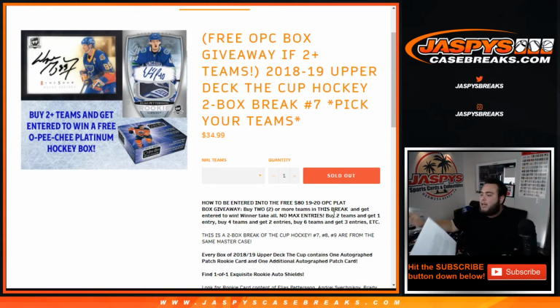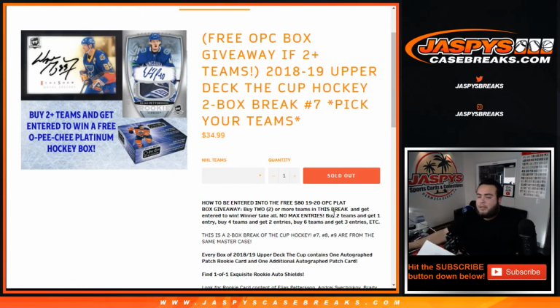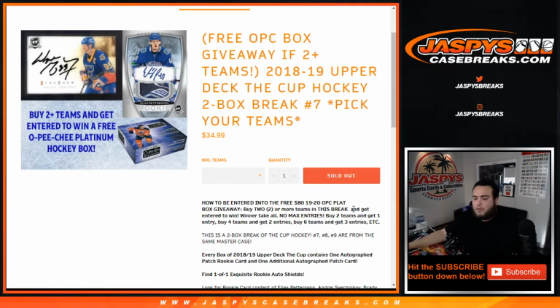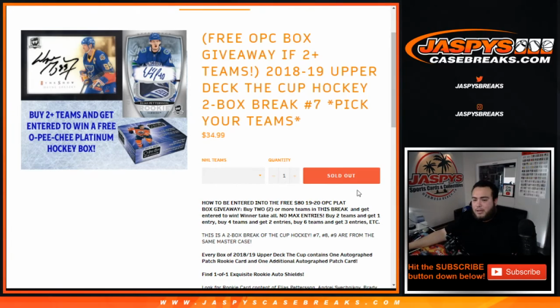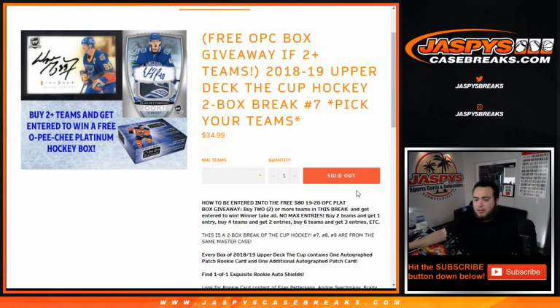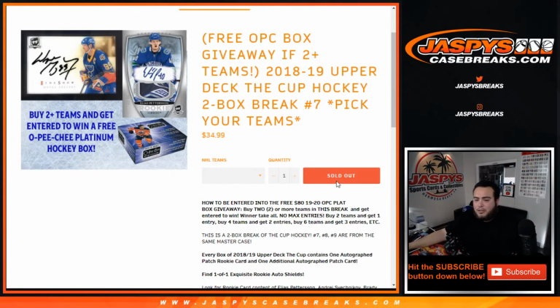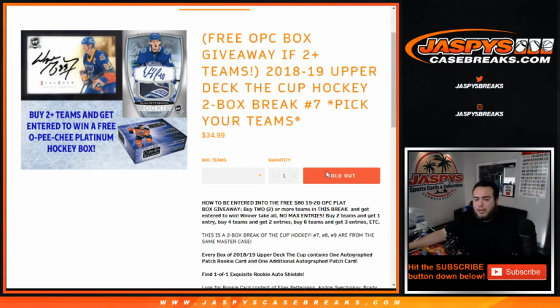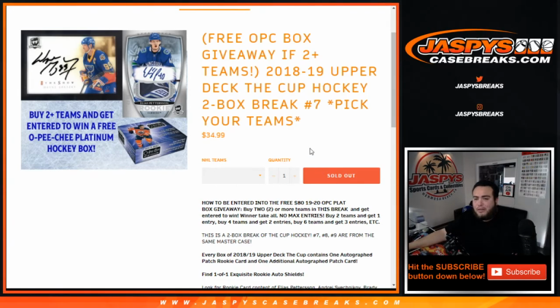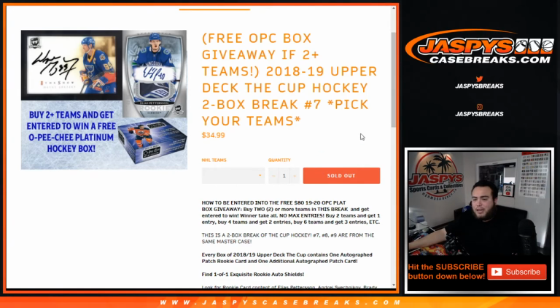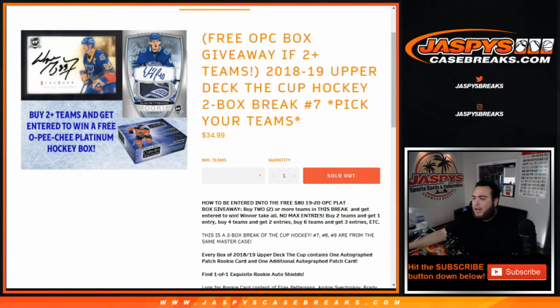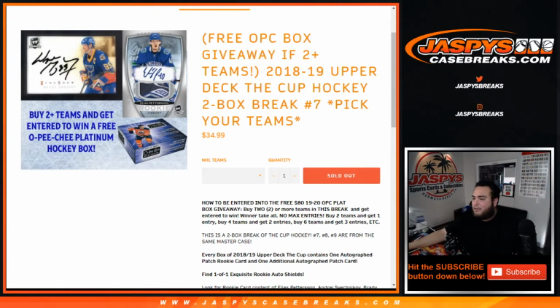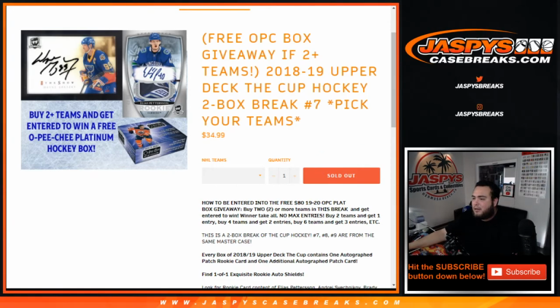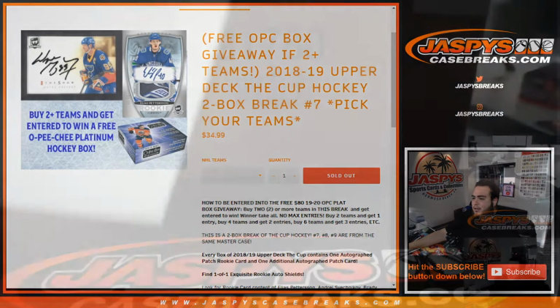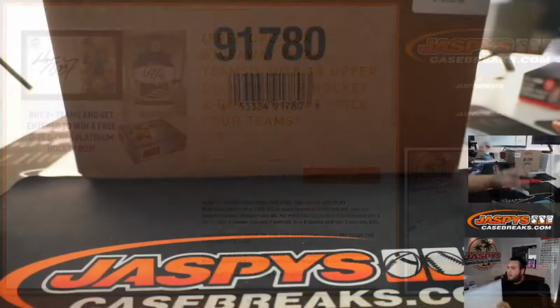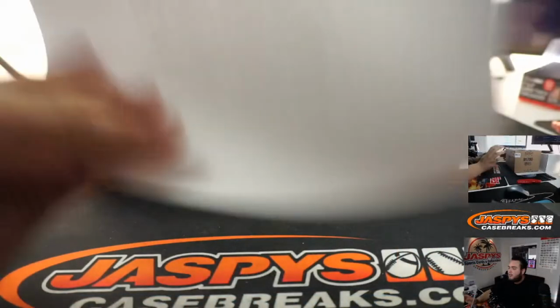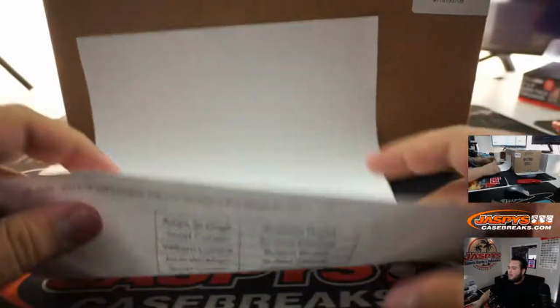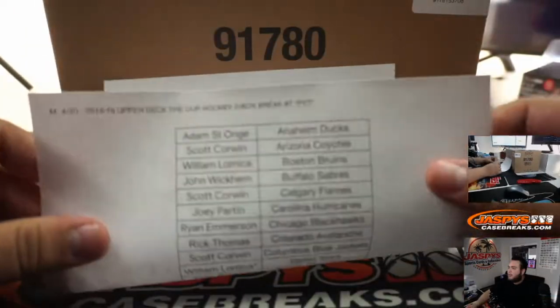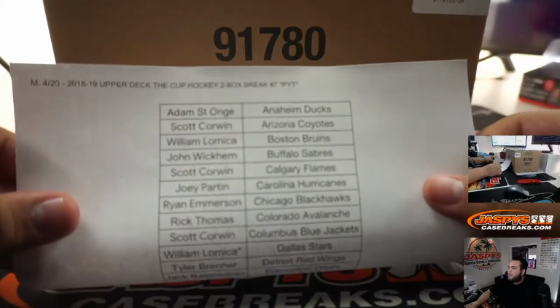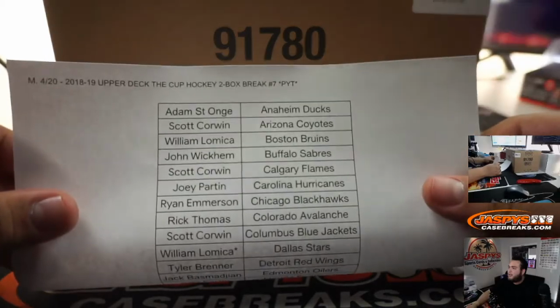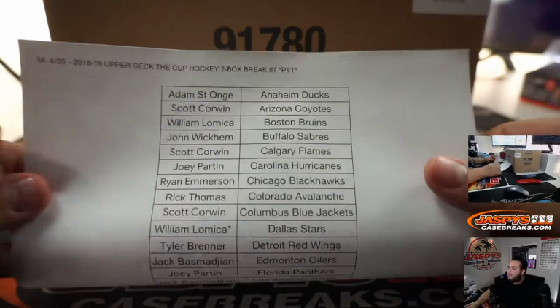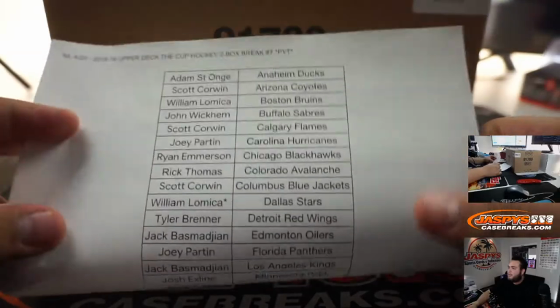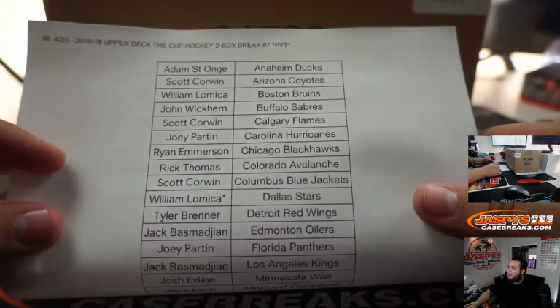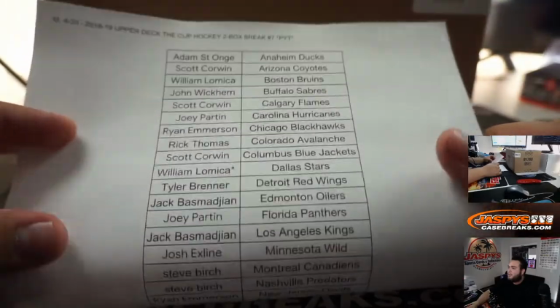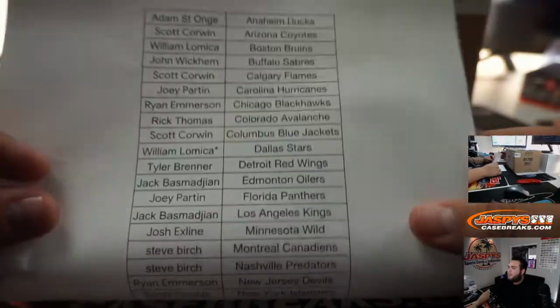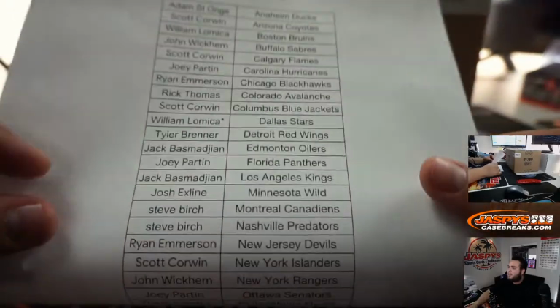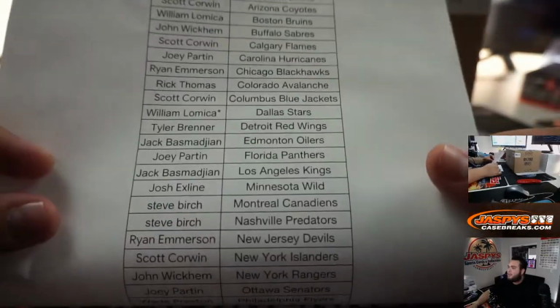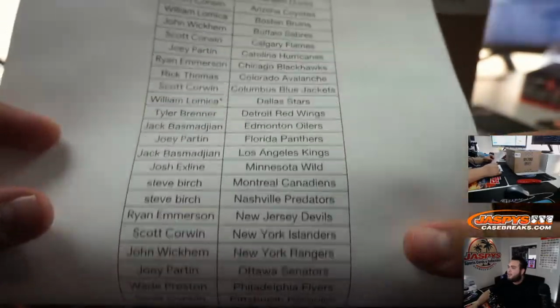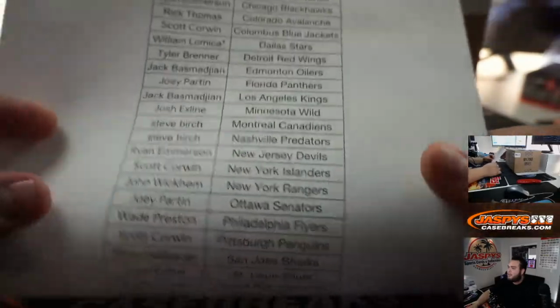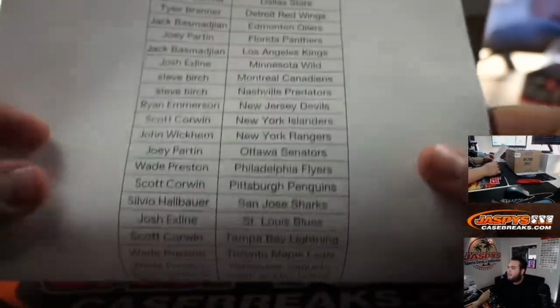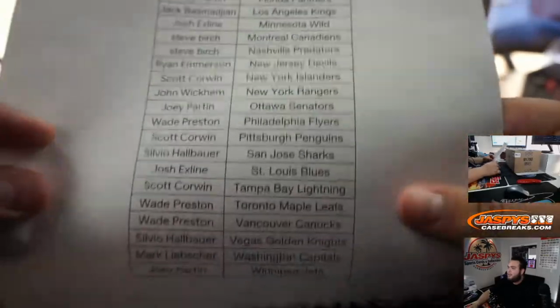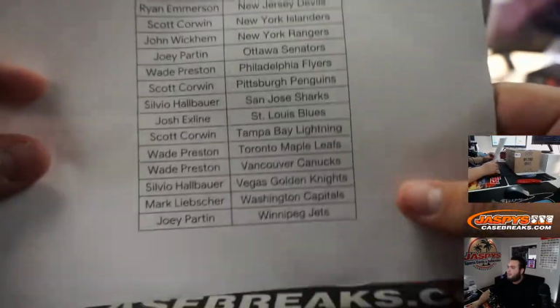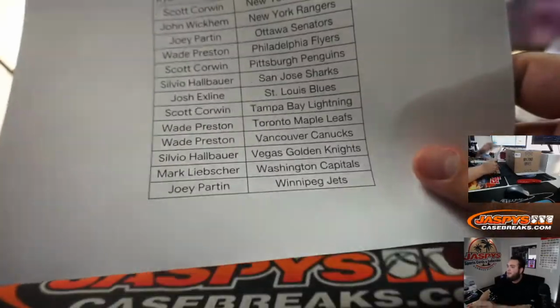This is from a sealed master case — 7, 8, and 9 are from the same case. We'll do the giveaway at the end of the break. Here's everybody in the break, getting the stars, last spot Mojo, and here's everybody else.